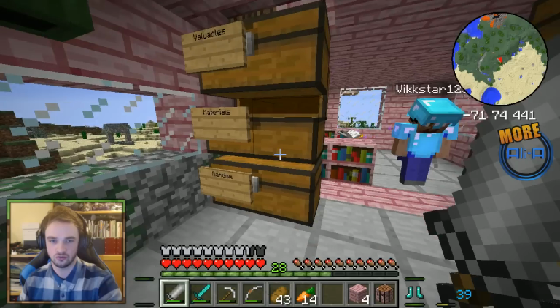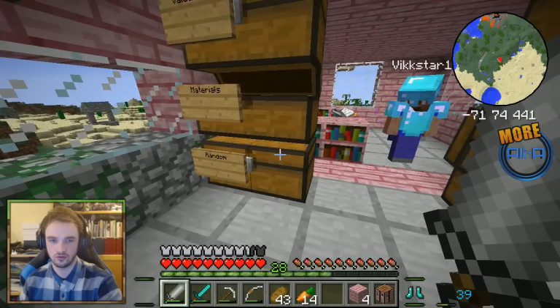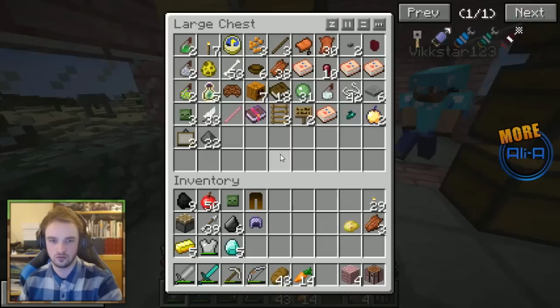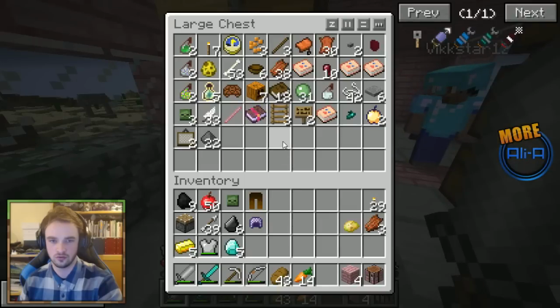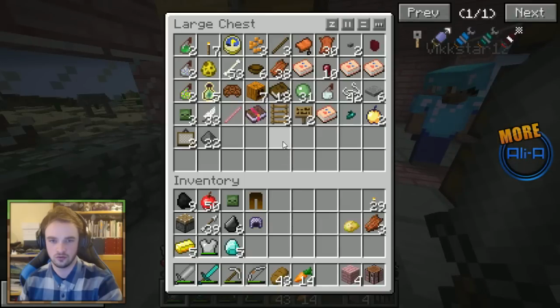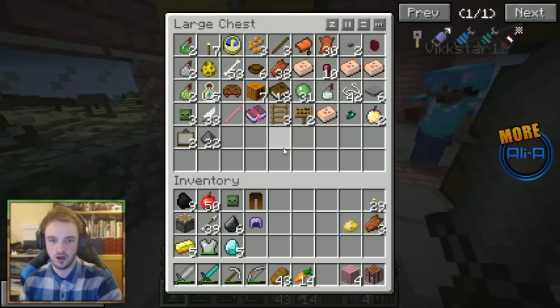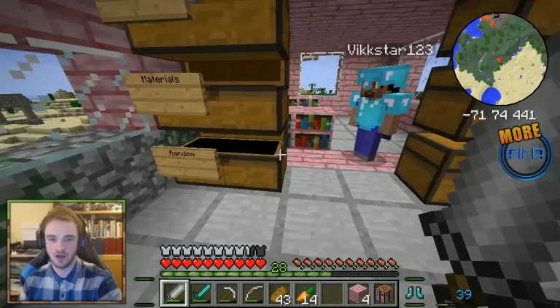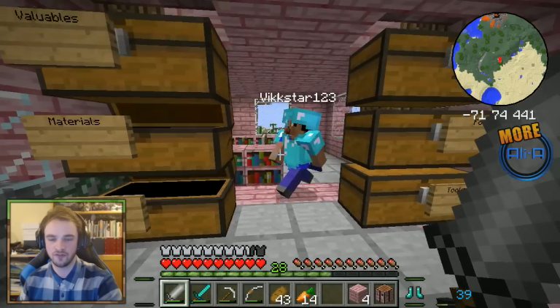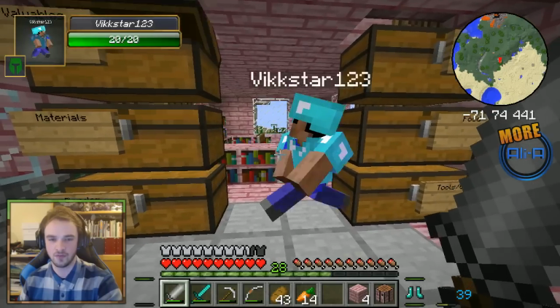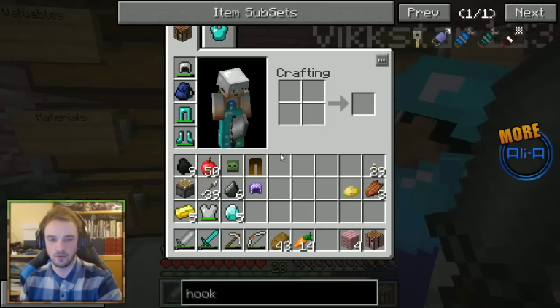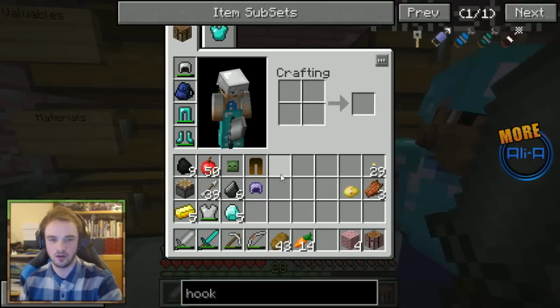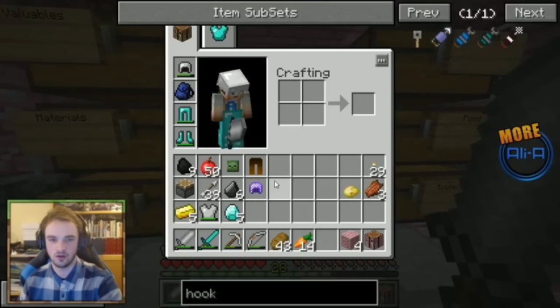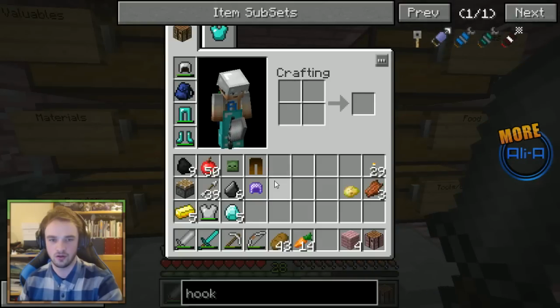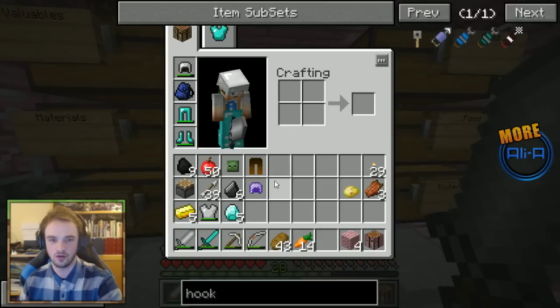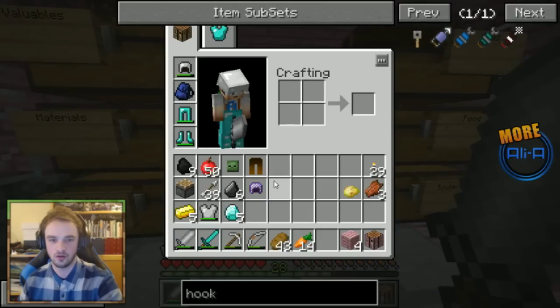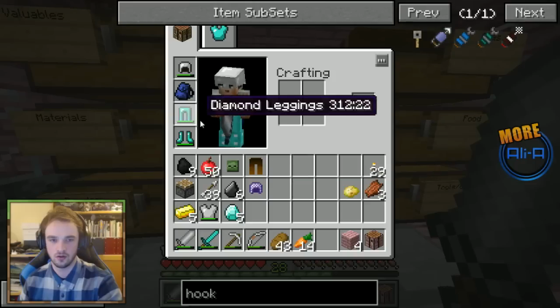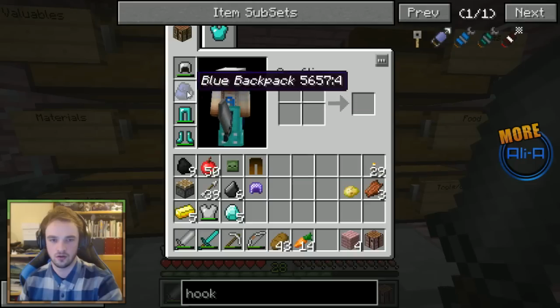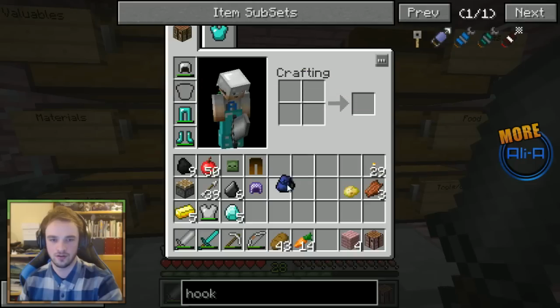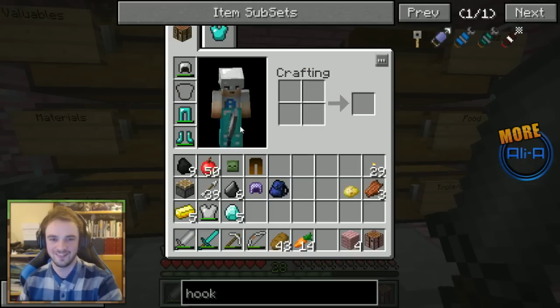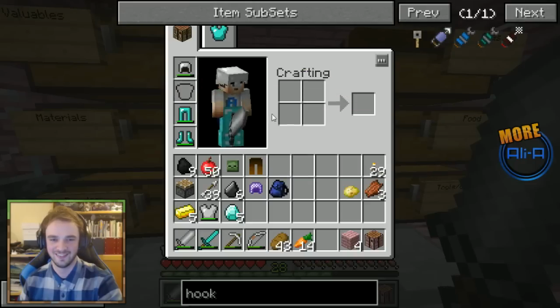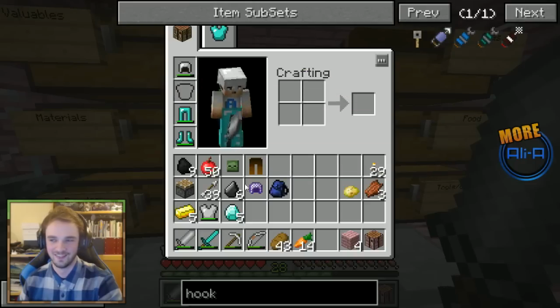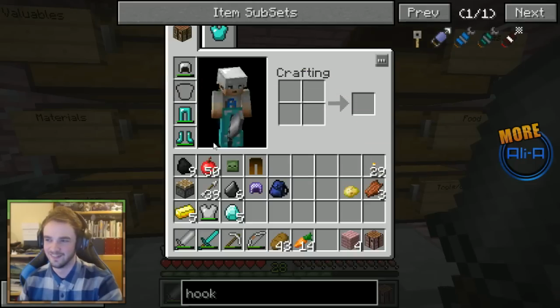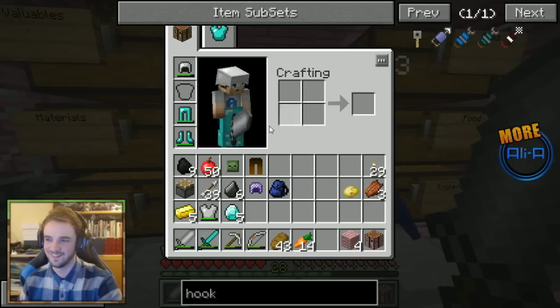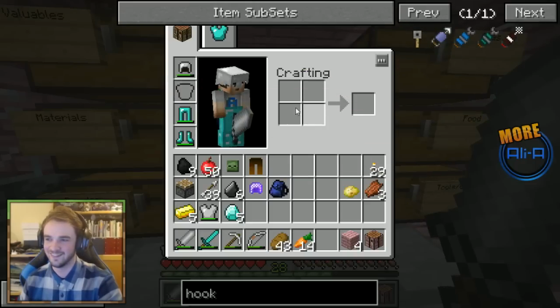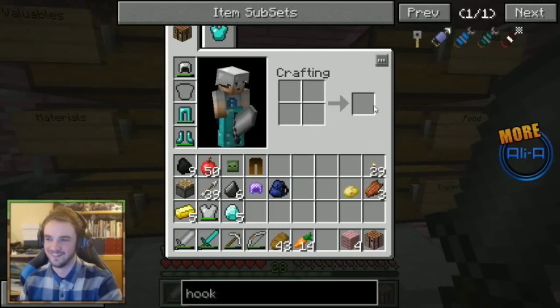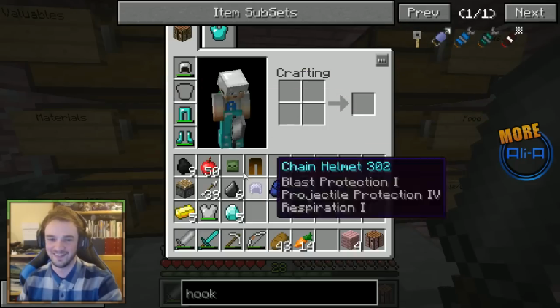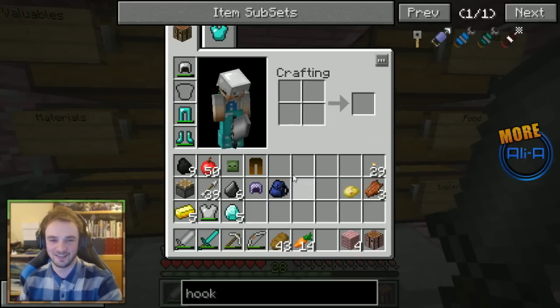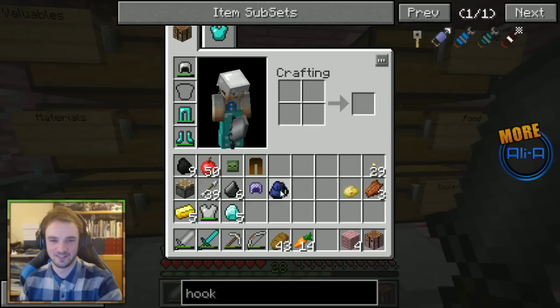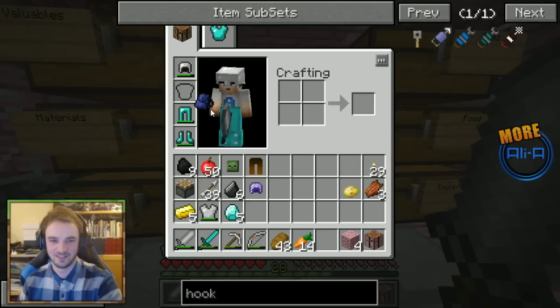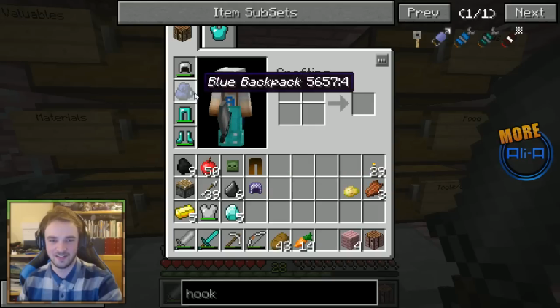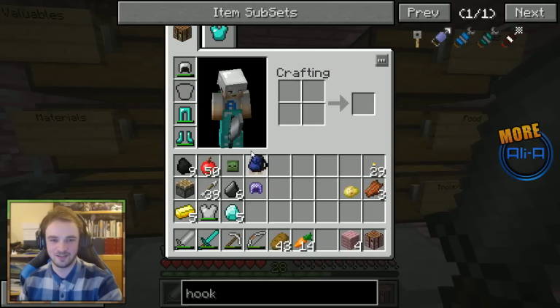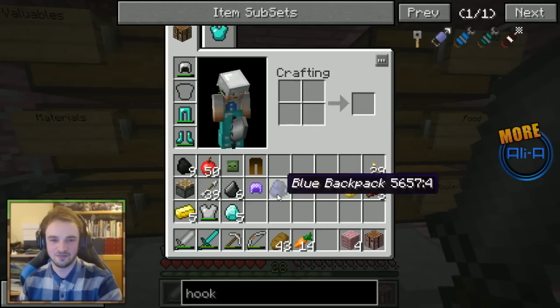Do we have much spare diamond? I've got five on me at the moment. There's only two in the chest. I'll stick to the iron for now — I just want to get enchanted. All right, let's get some enchants going.